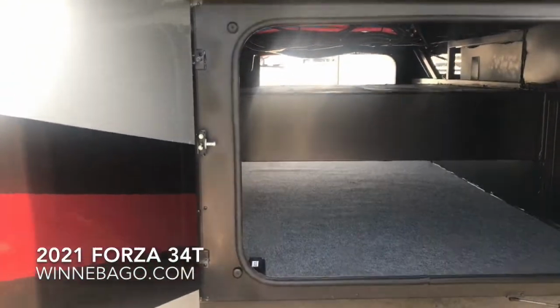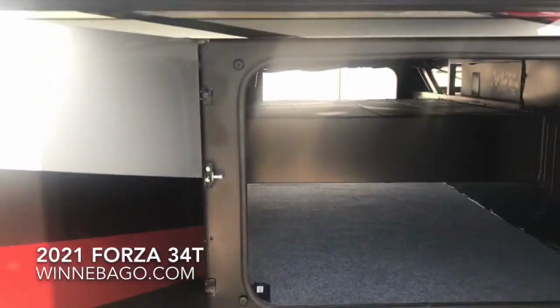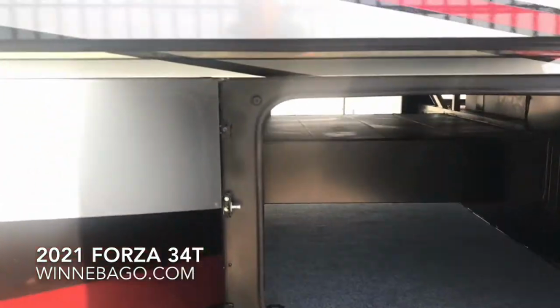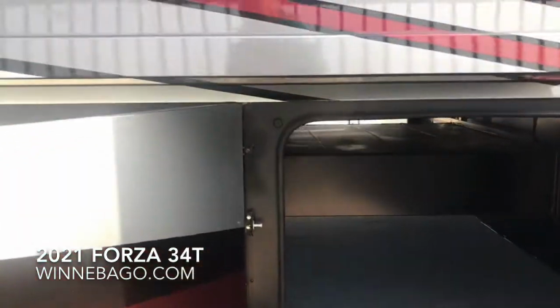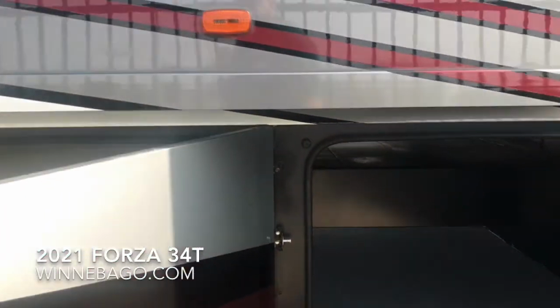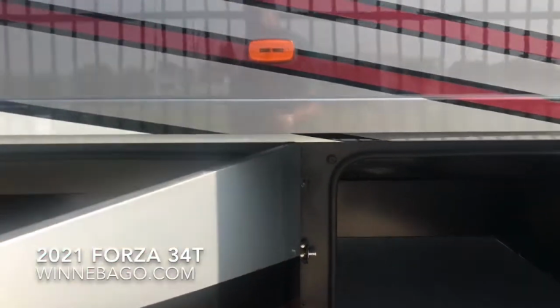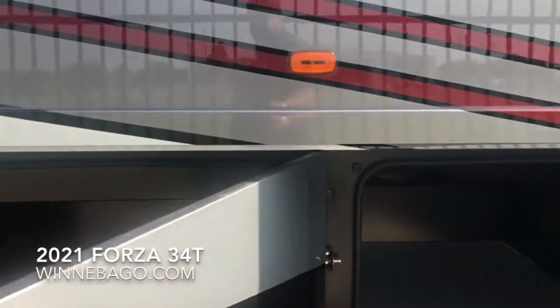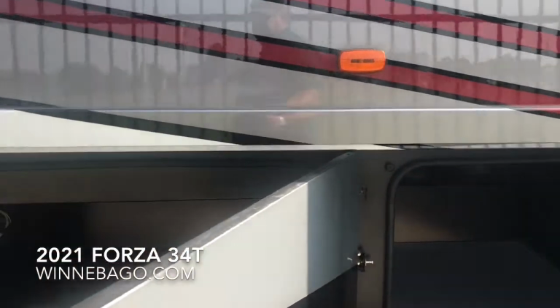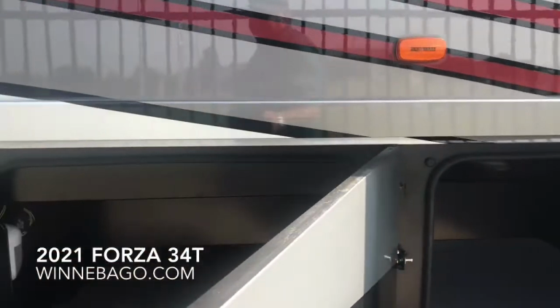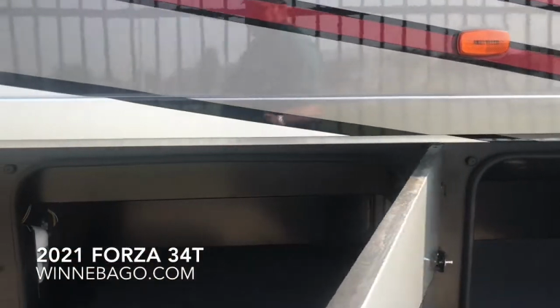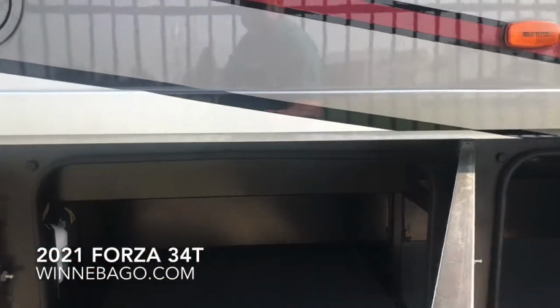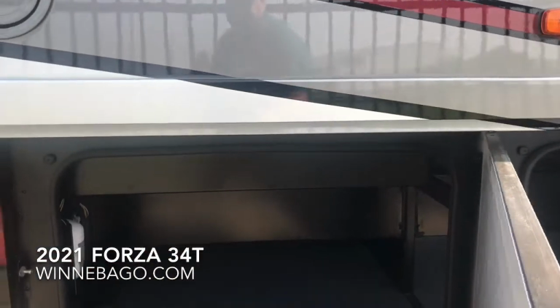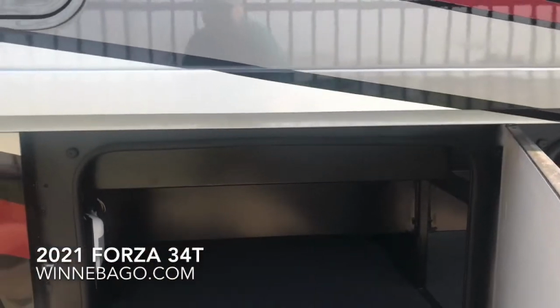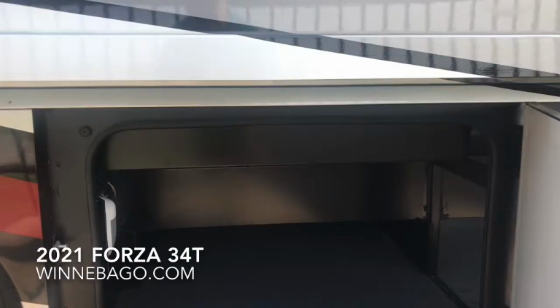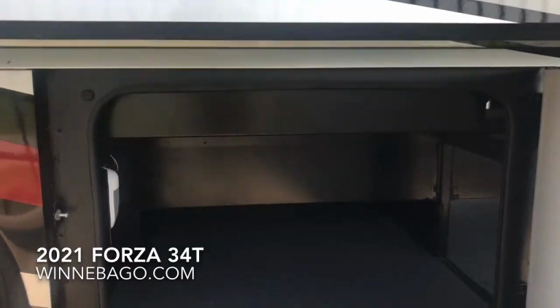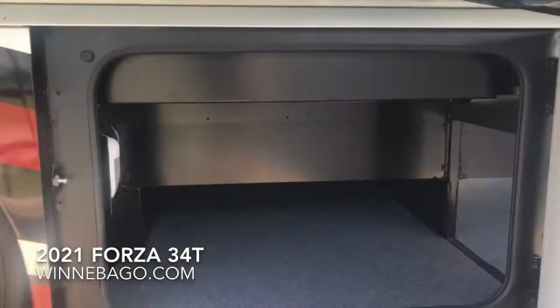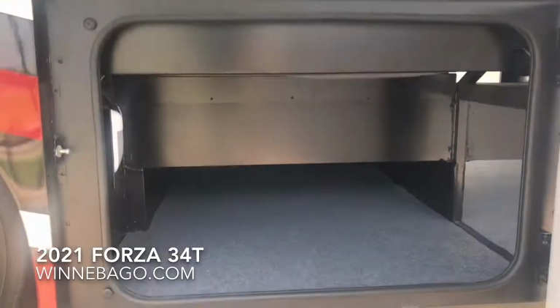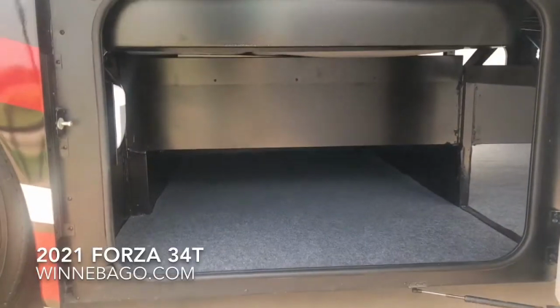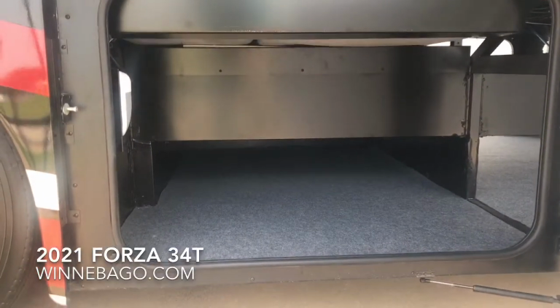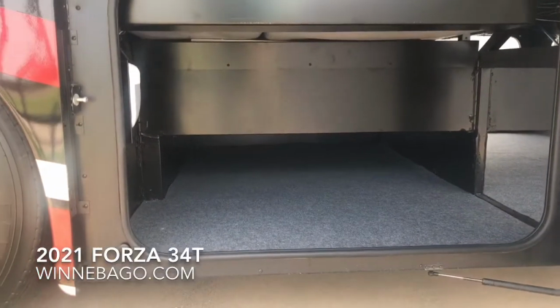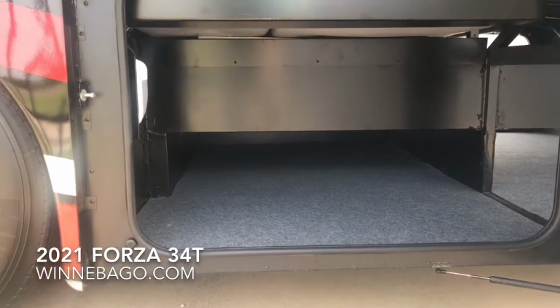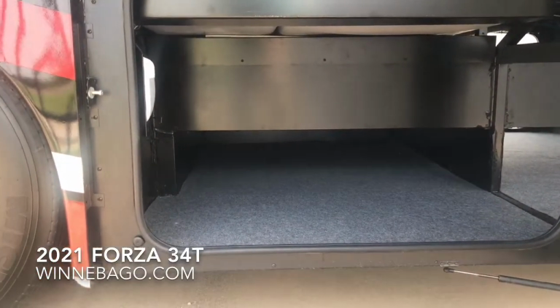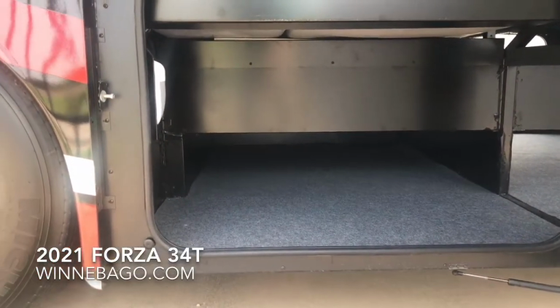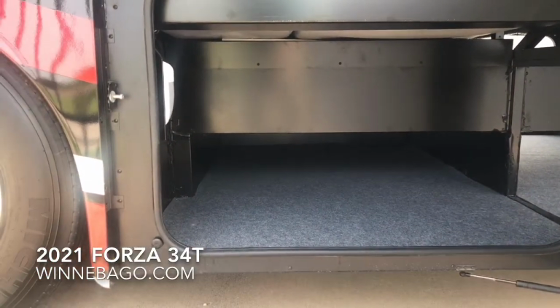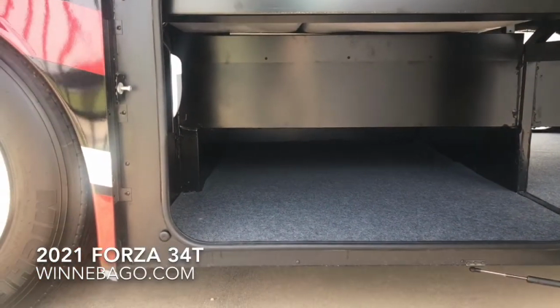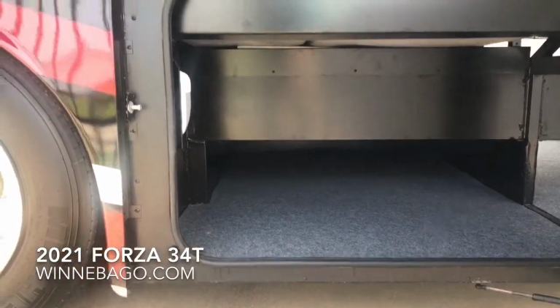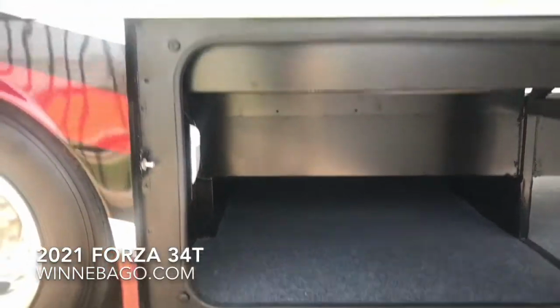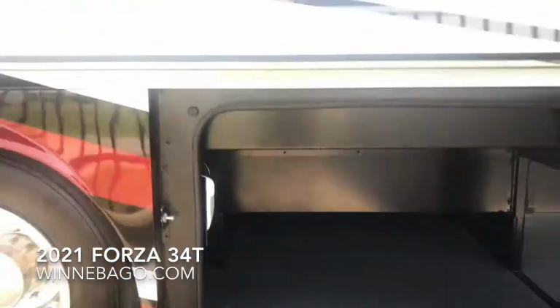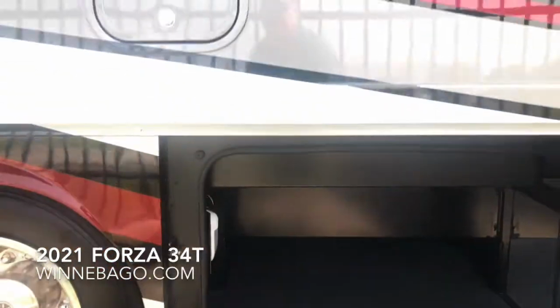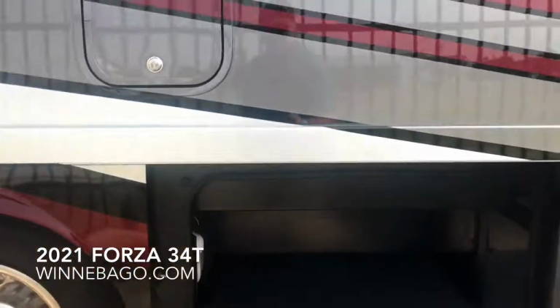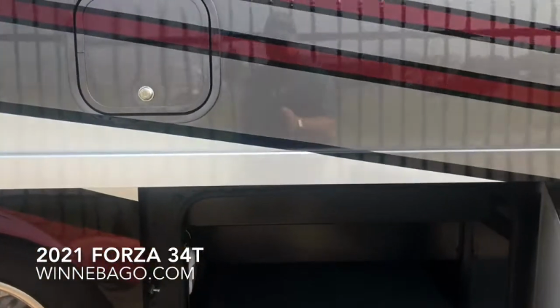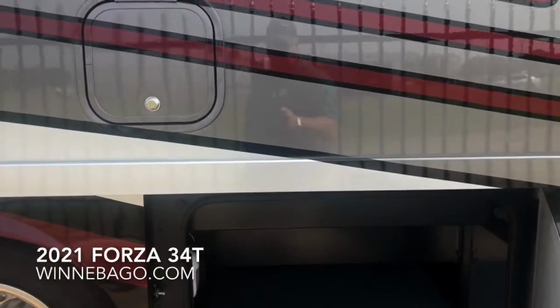Taking a look at the storage now — you have over 150 cubic feet of storage space on the 34T, which is the coach we're looking at today.